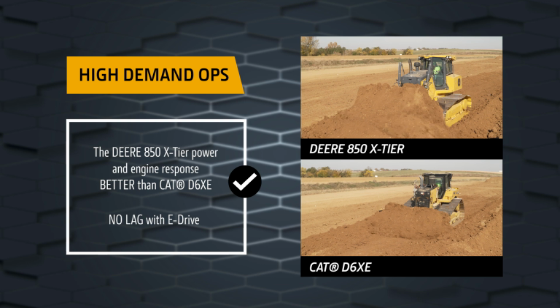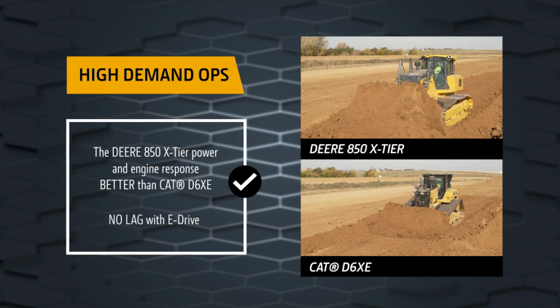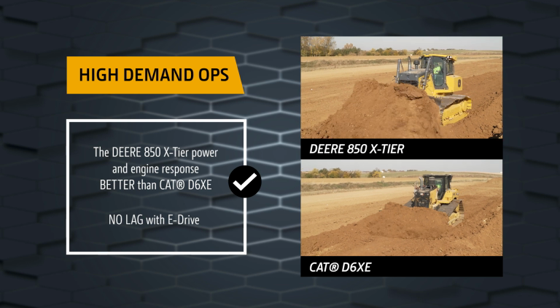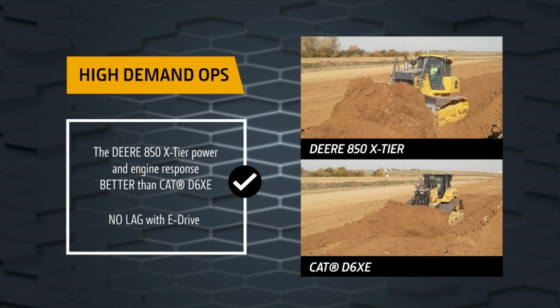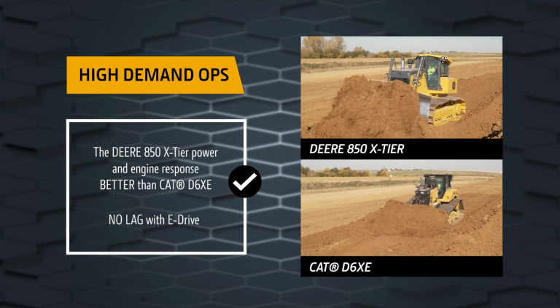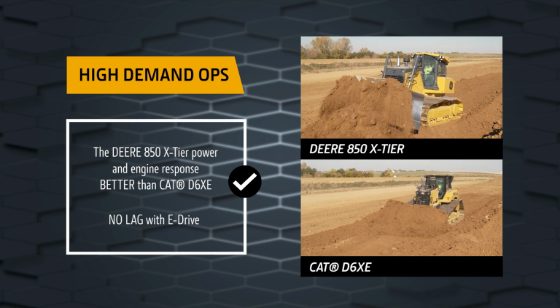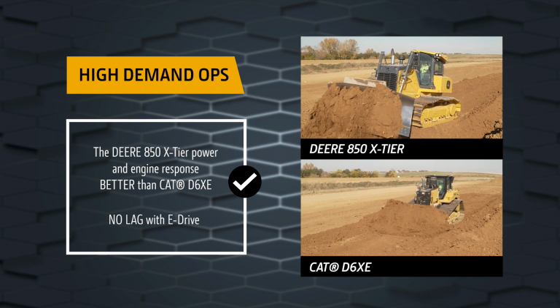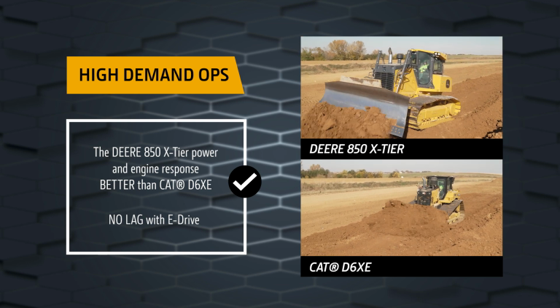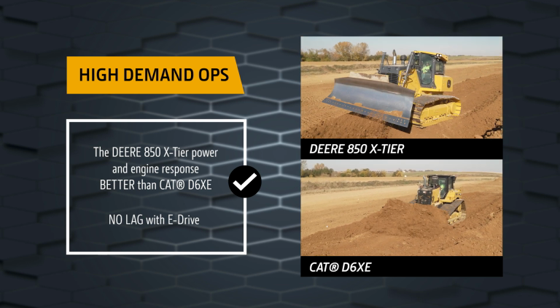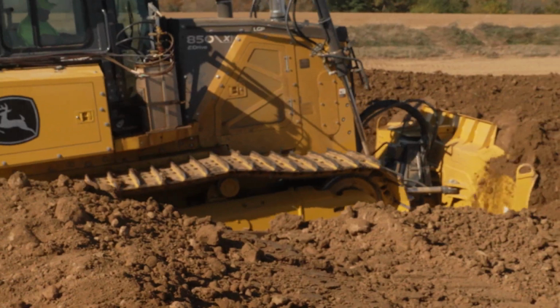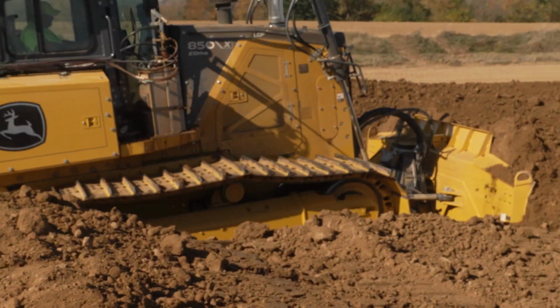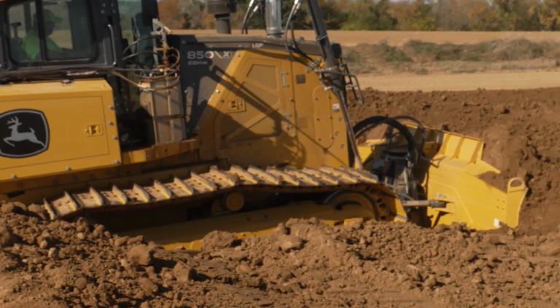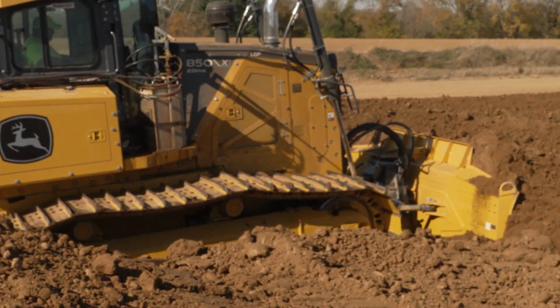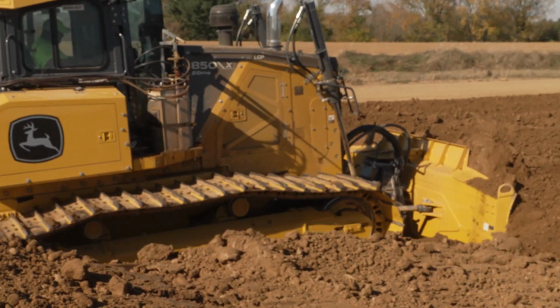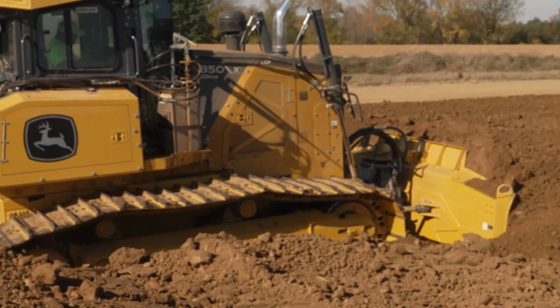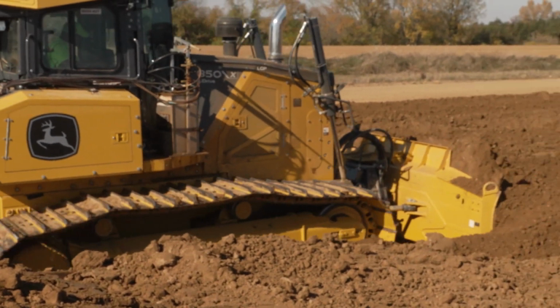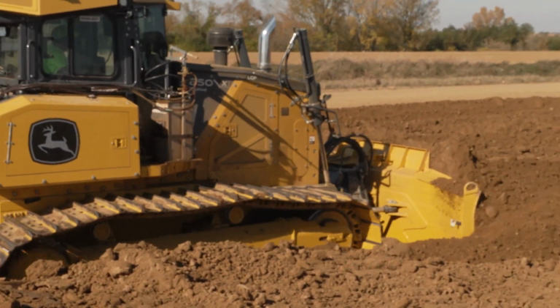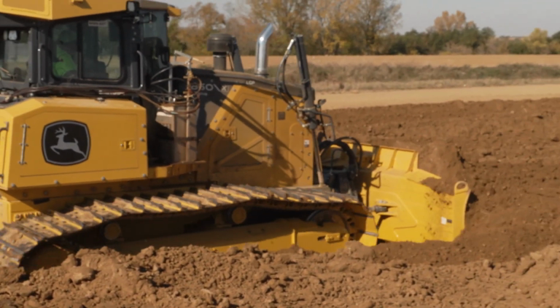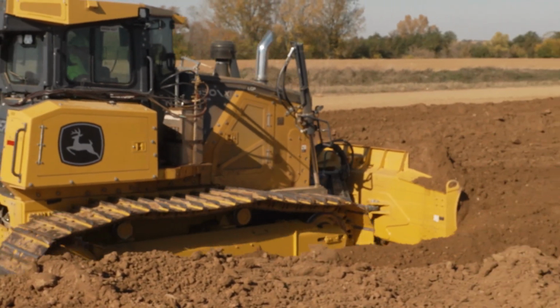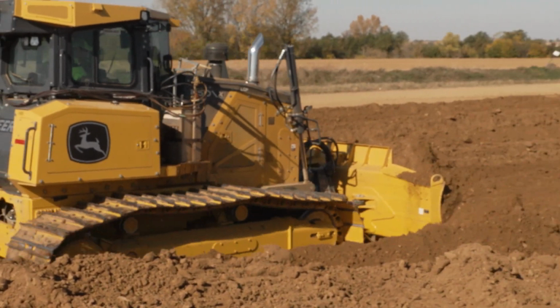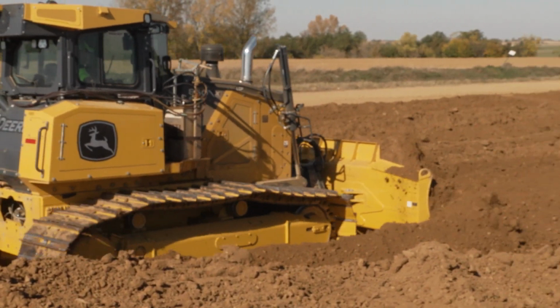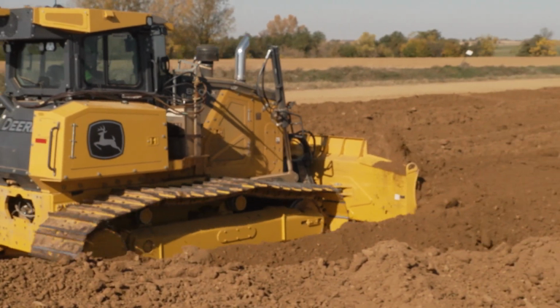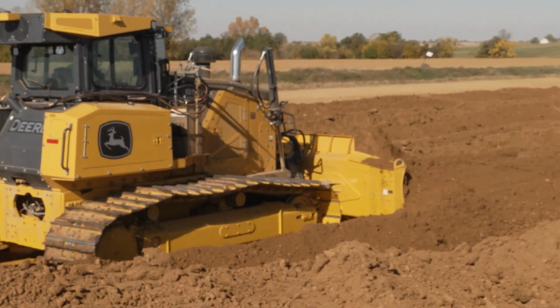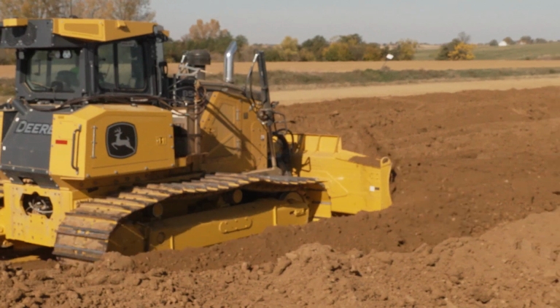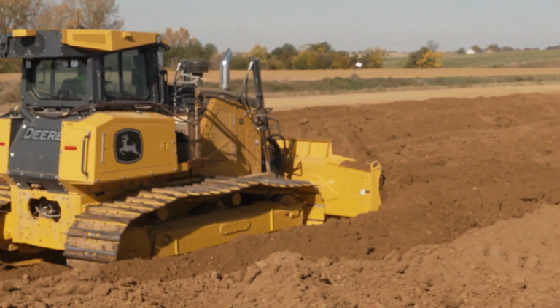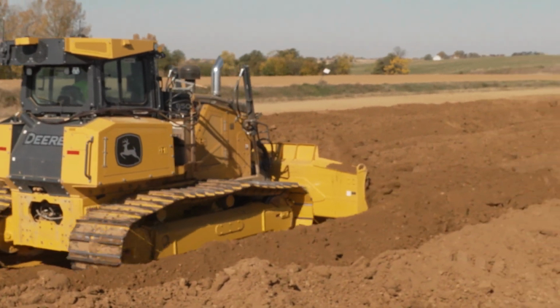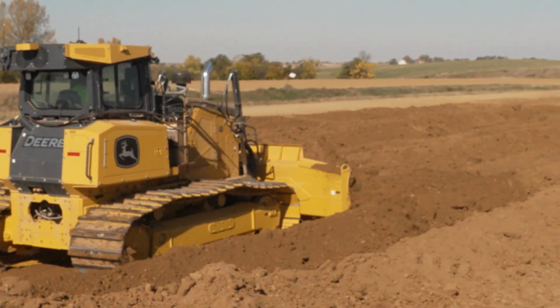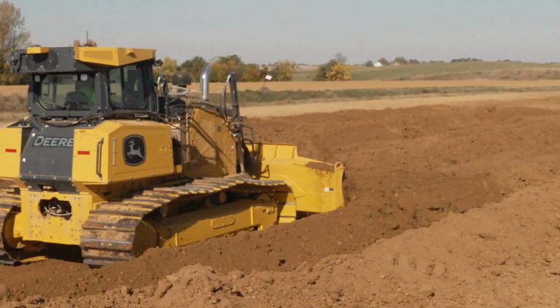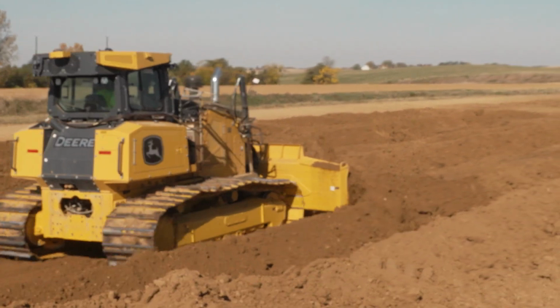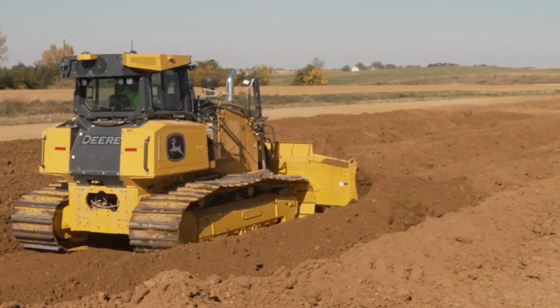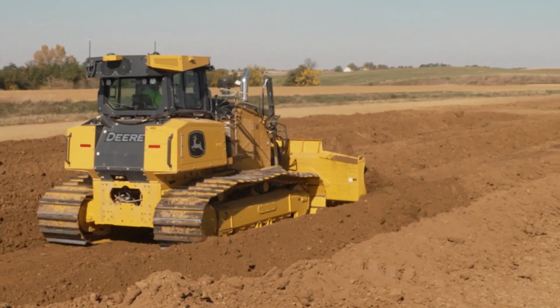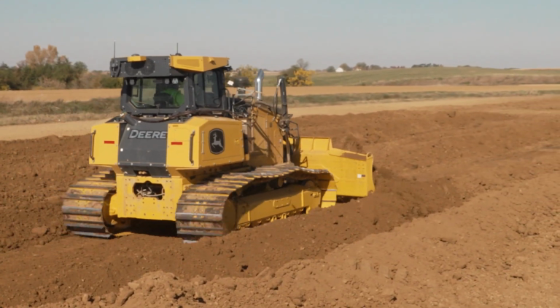The eDrive technology provided no lag in response. In backfilling applications, the John Deere 850 X-Tier met the challenge and matched the productivity and fuel usage of the CAT D6 XE, demonstrating efficiency and speed.